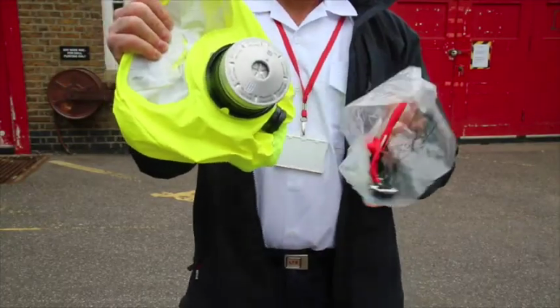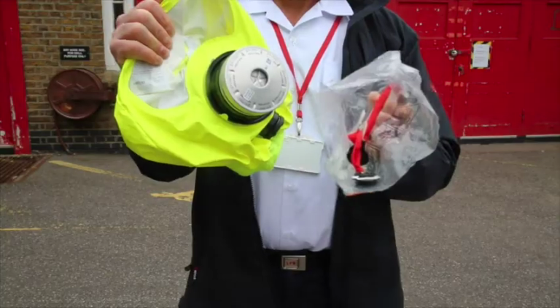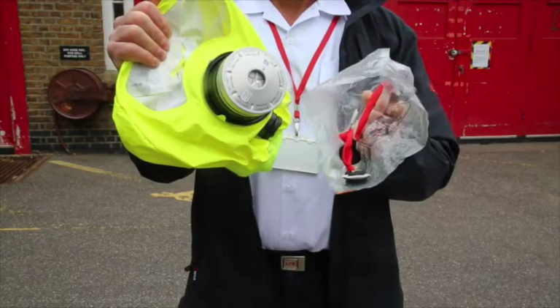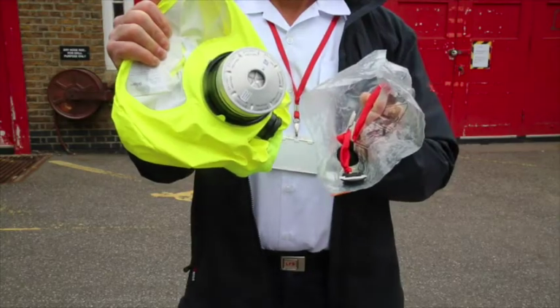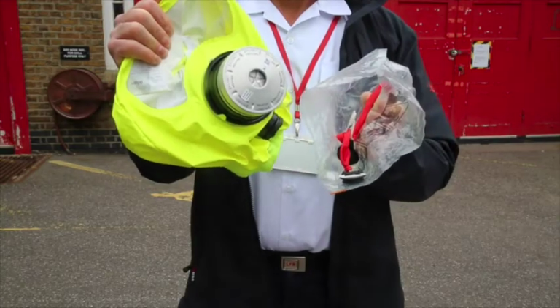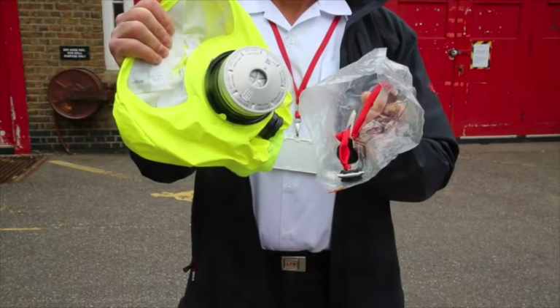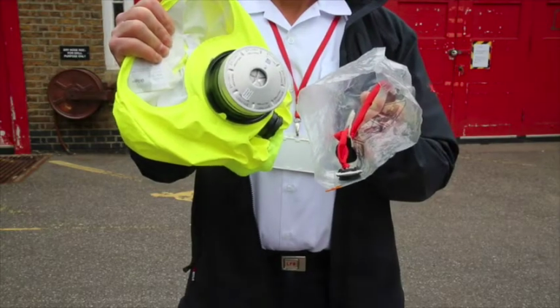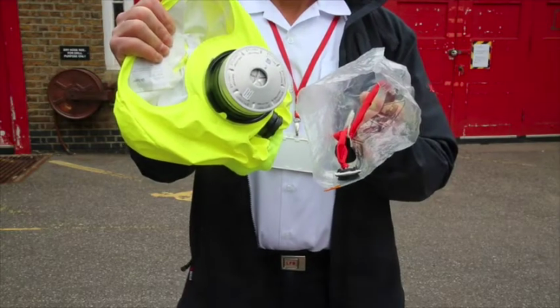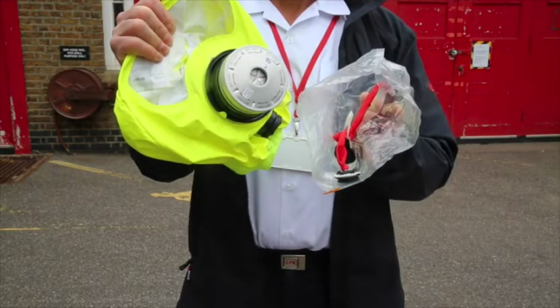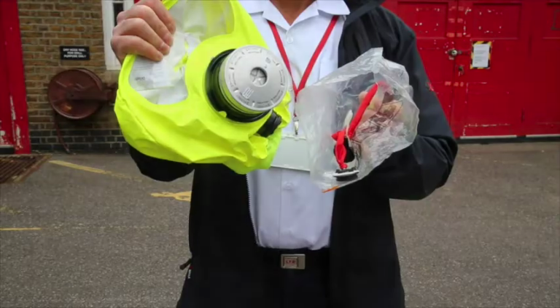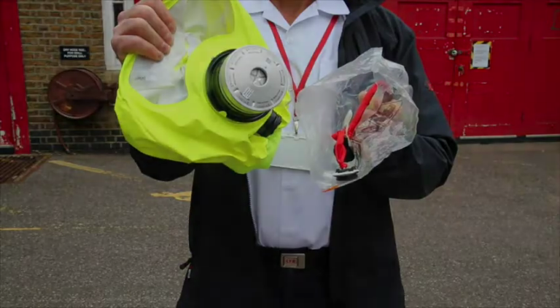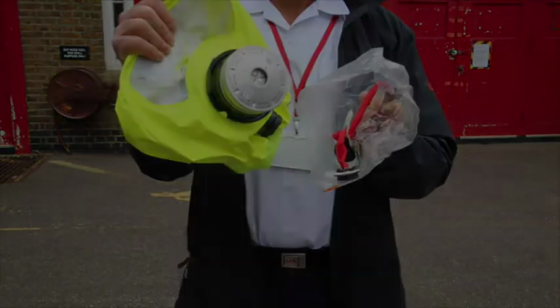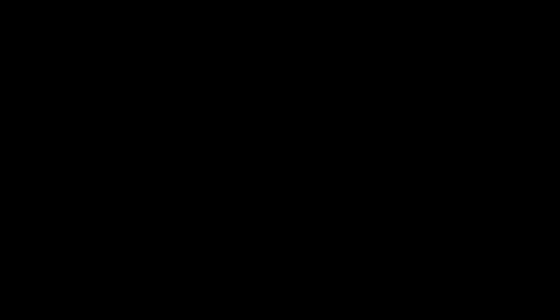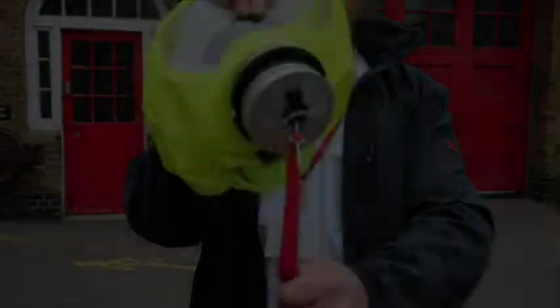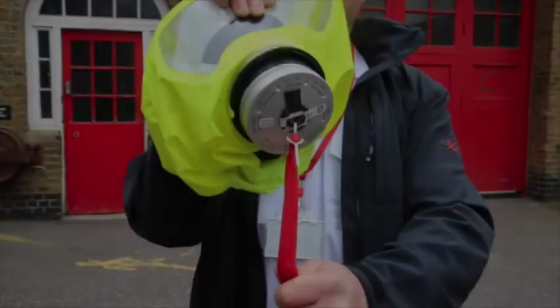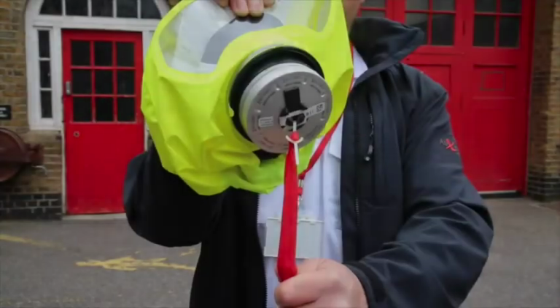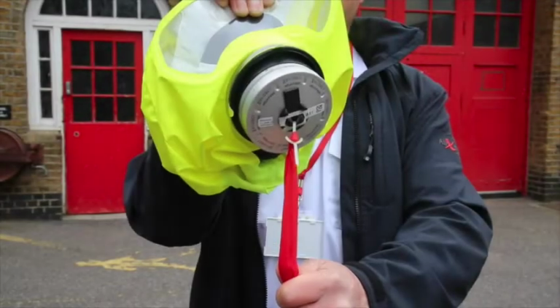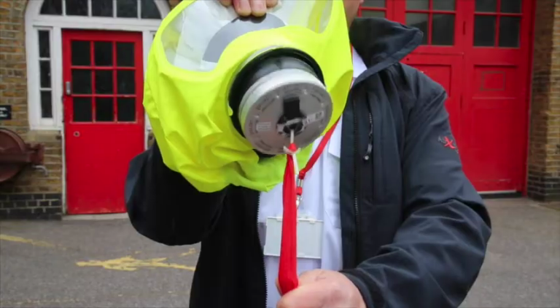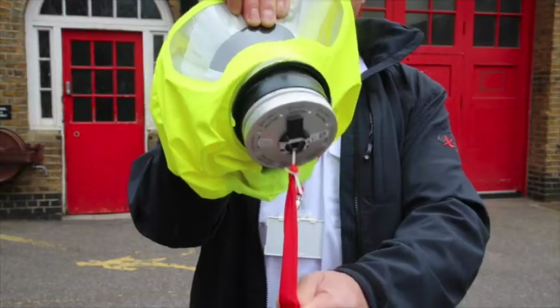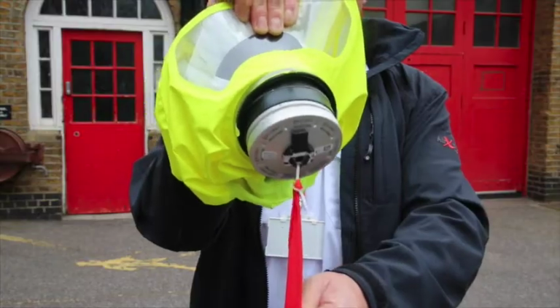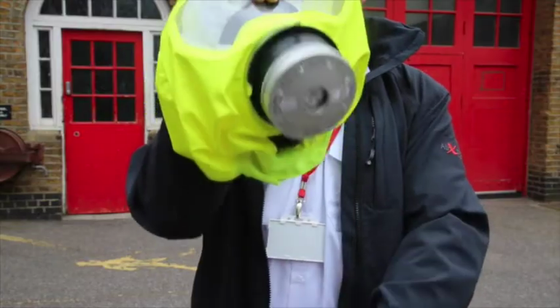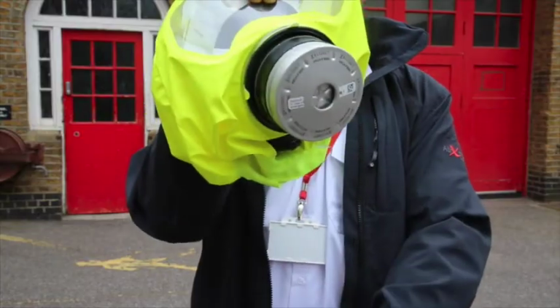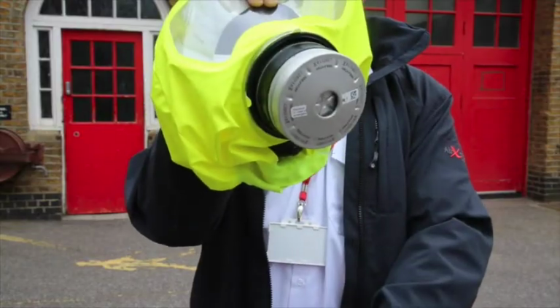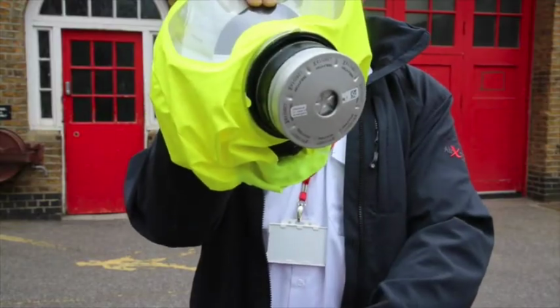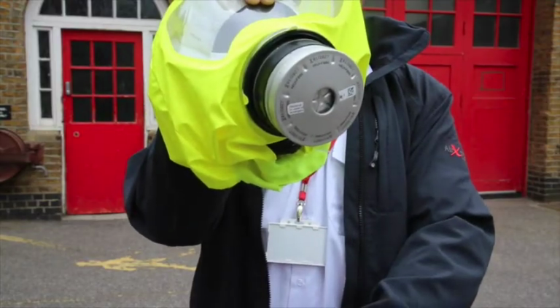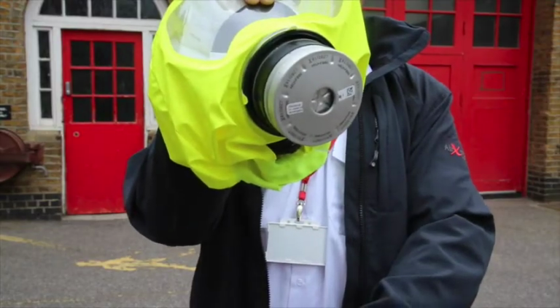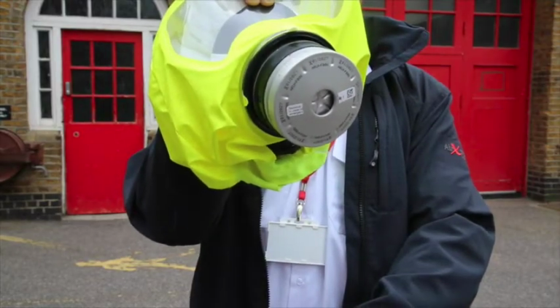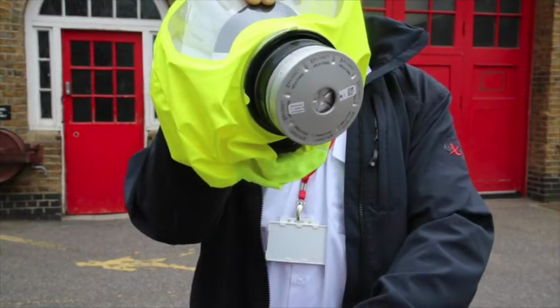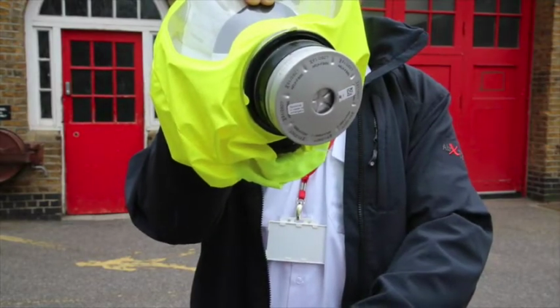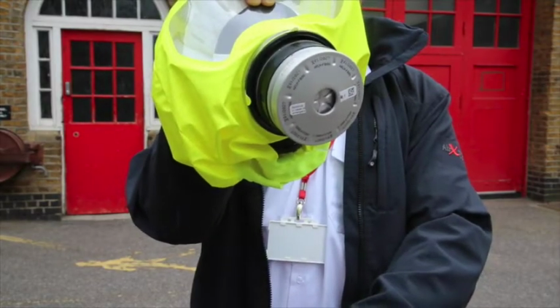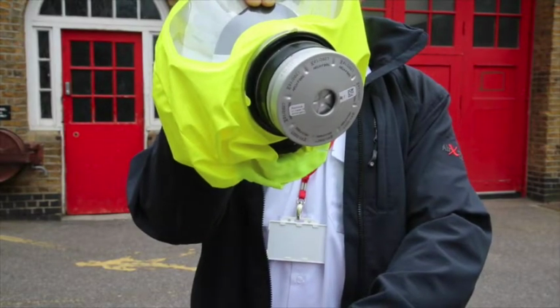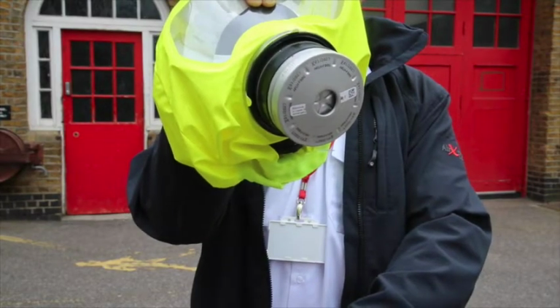When we do so, it will release the two plugs from the filter housing. The filter filters against the four main fire gases found in domestic fires.